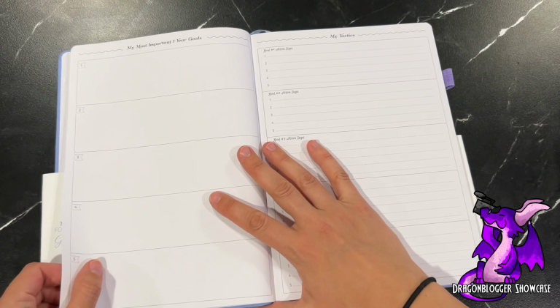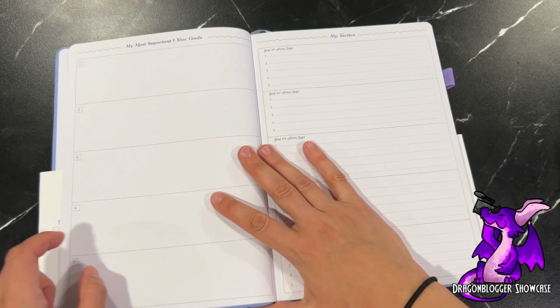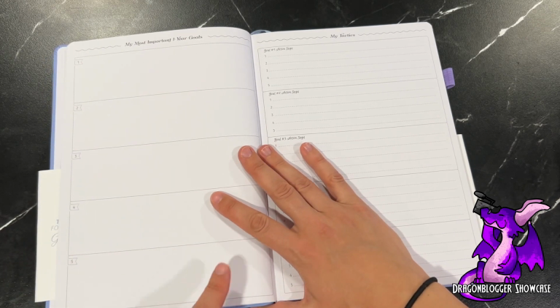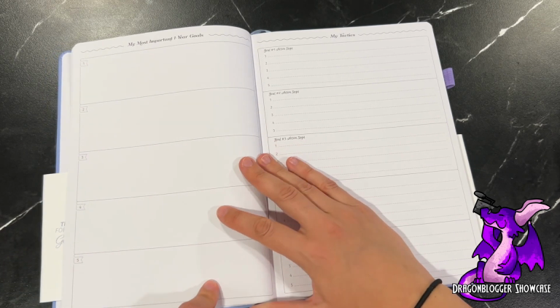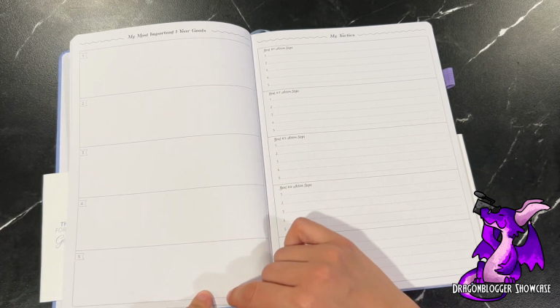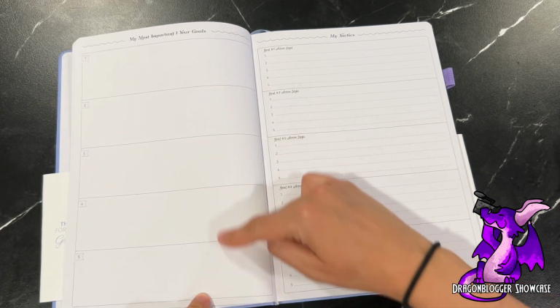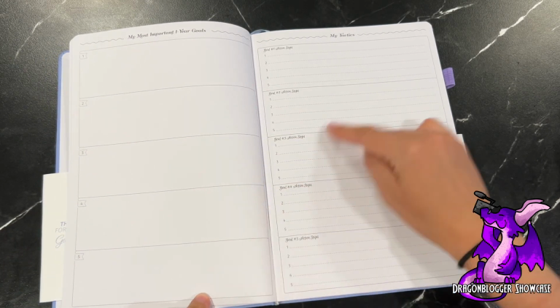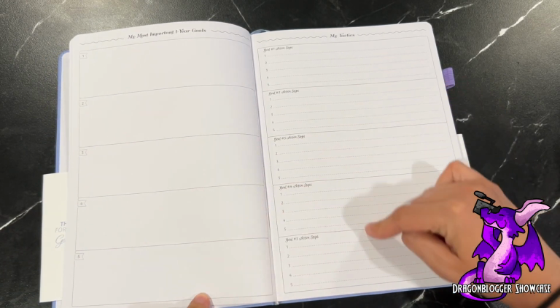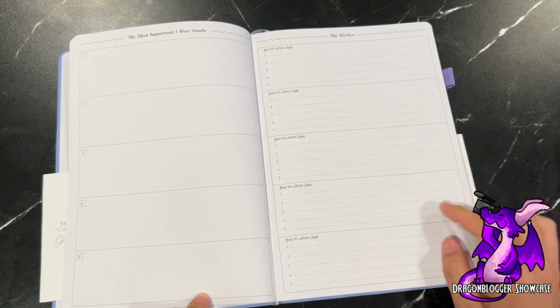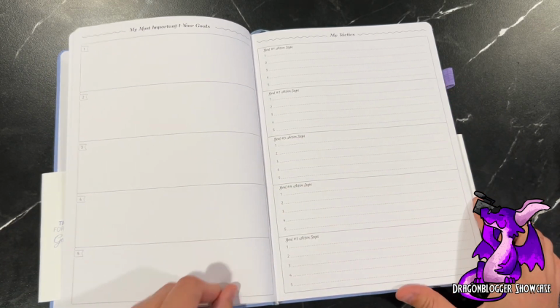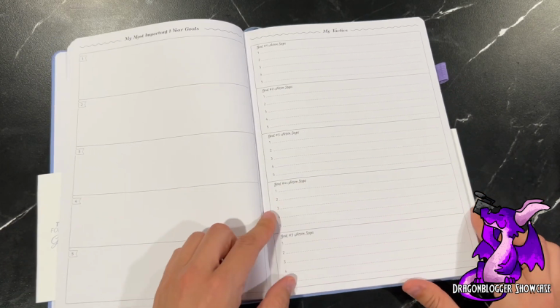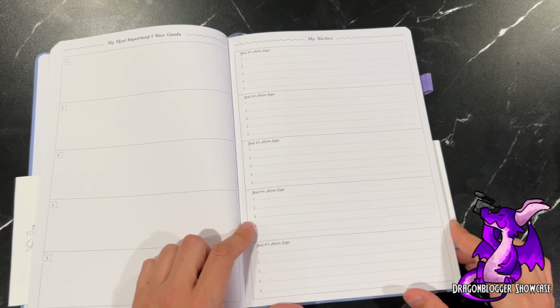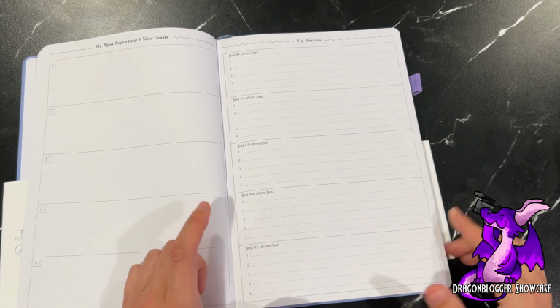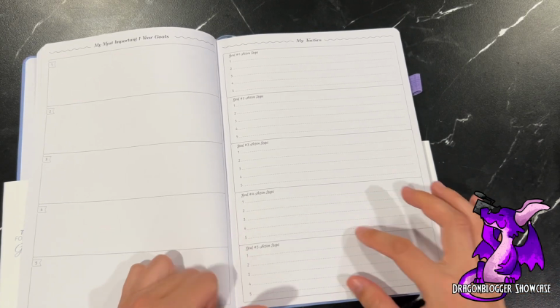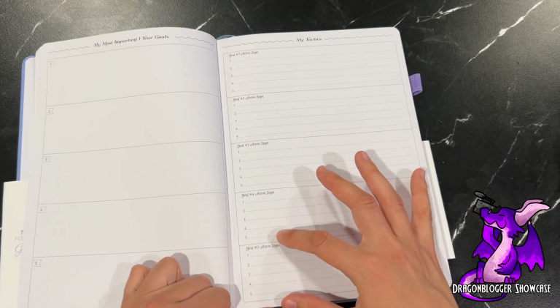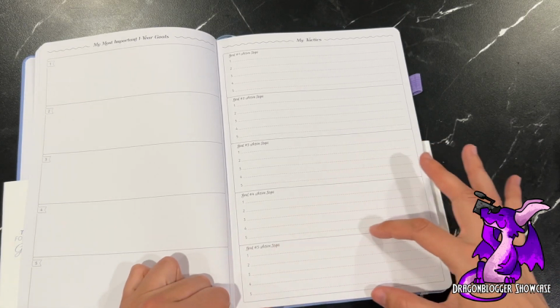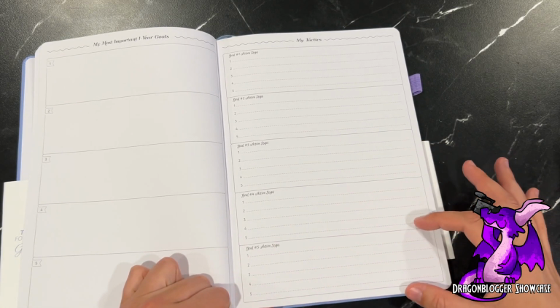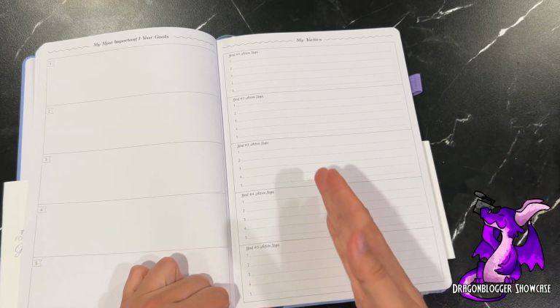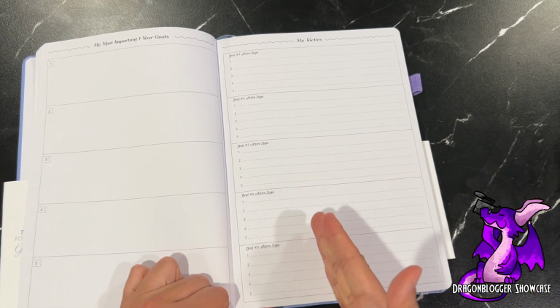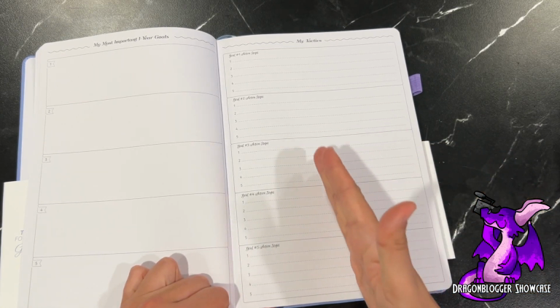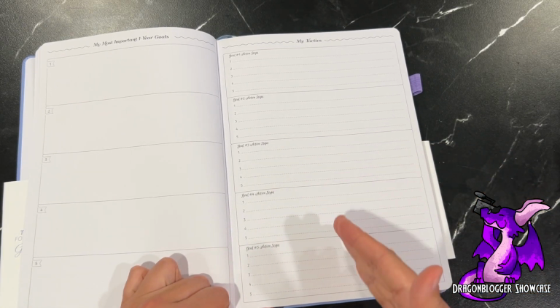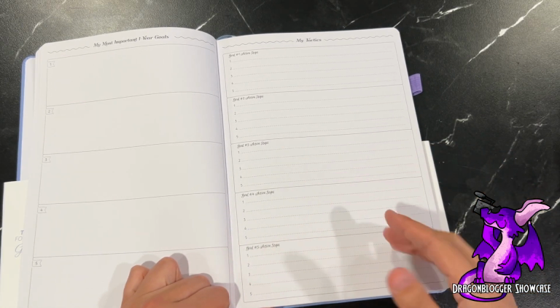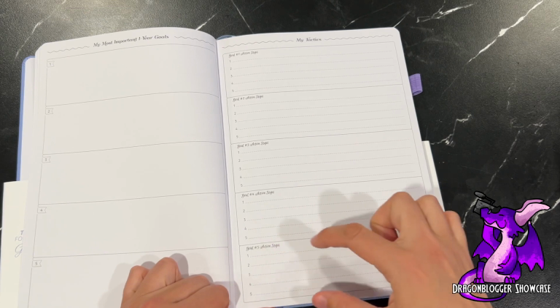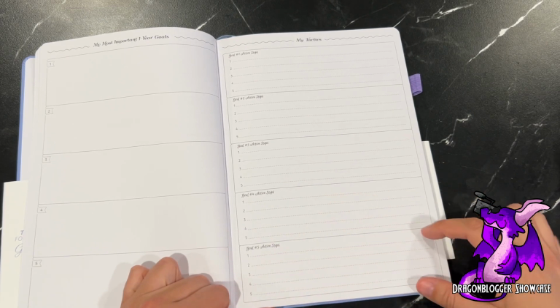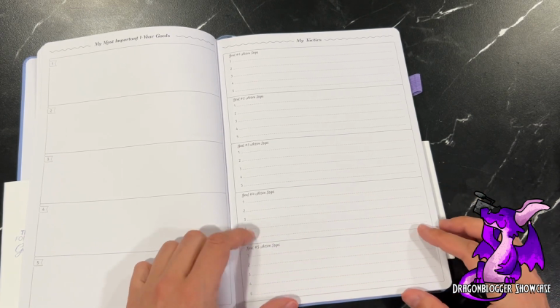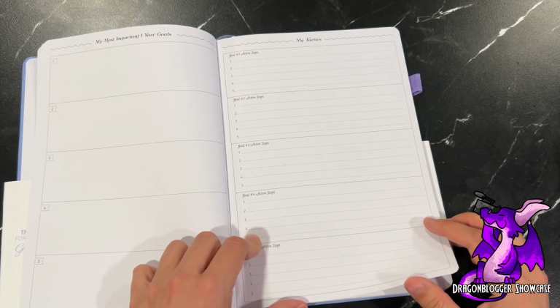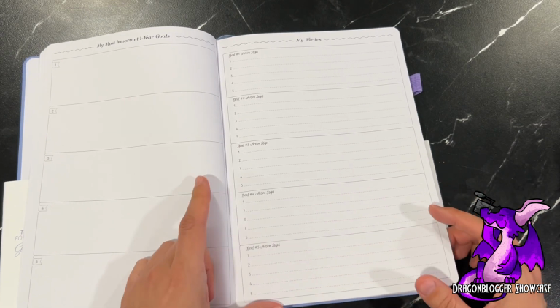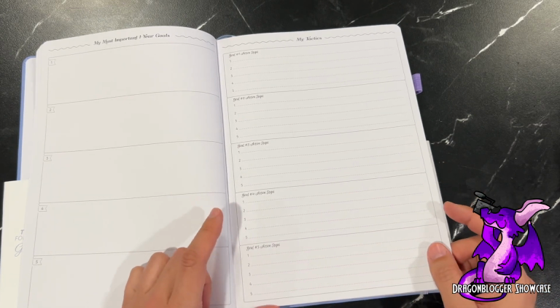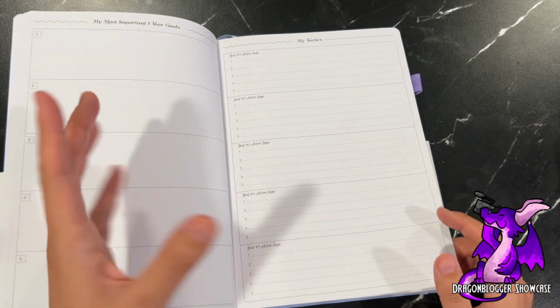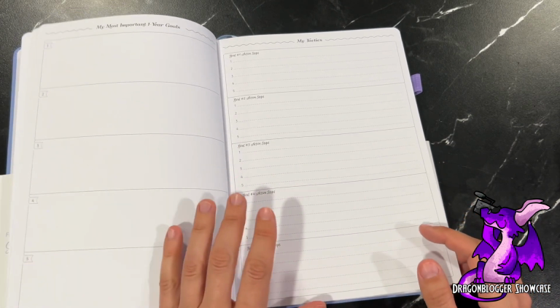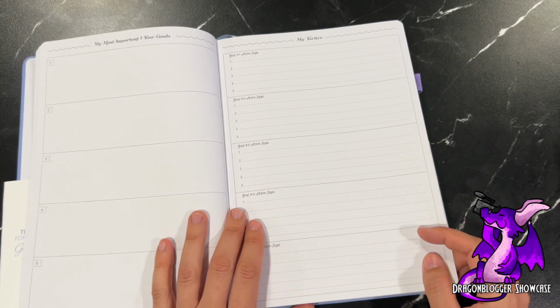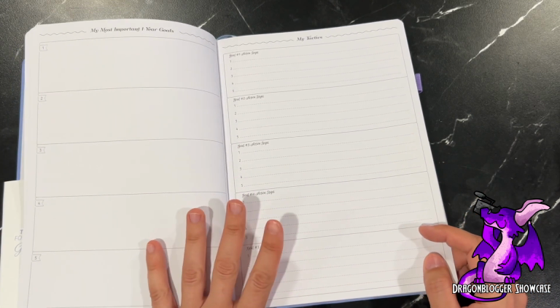Most importantly, the one-year goals section lets you set five goals. And then all the tactics — you could even split them into part columns so you could fit multiple tactics inside there if you wanted to.